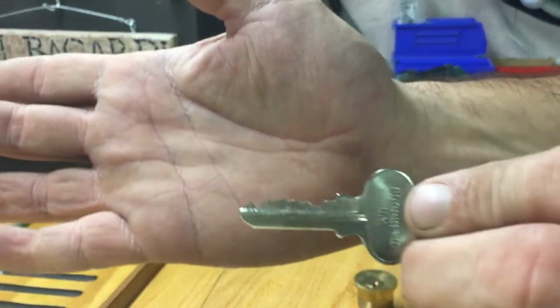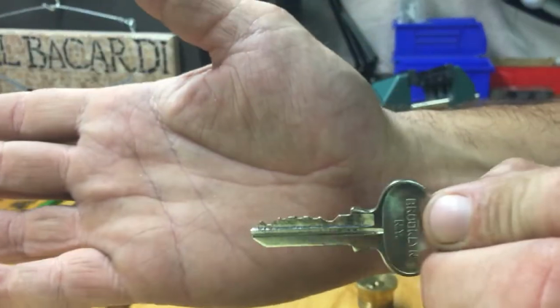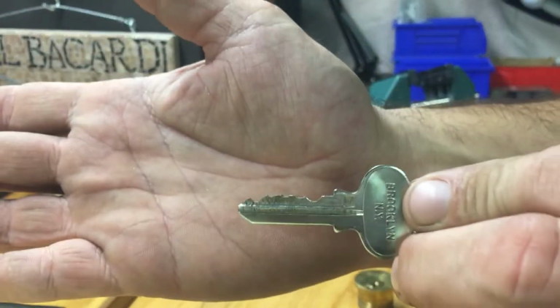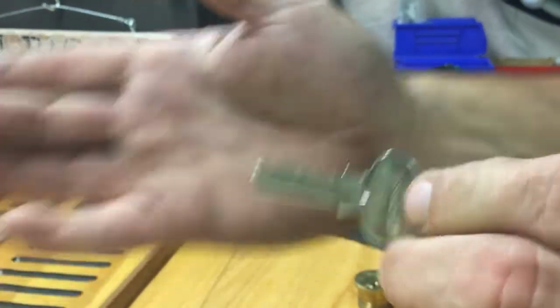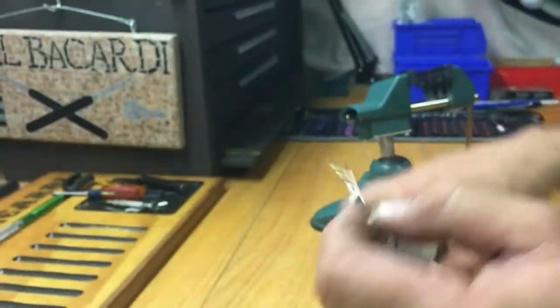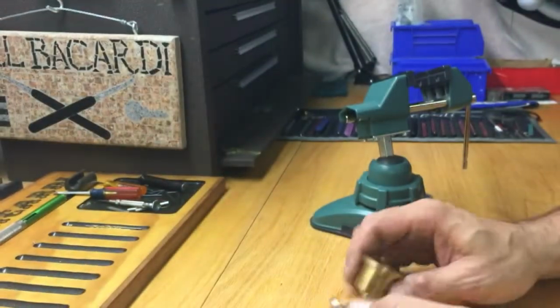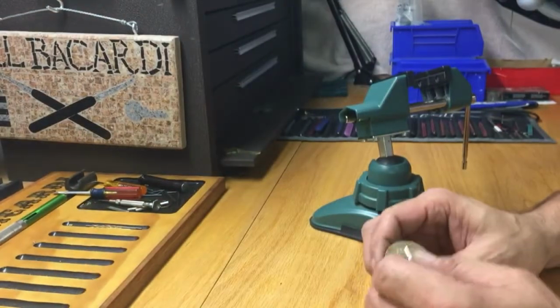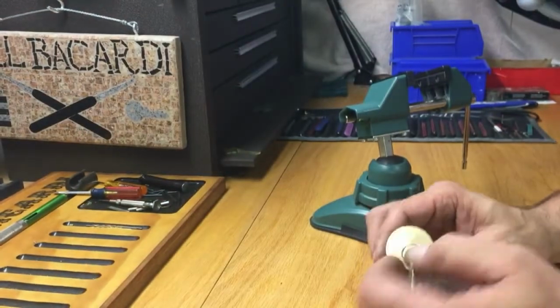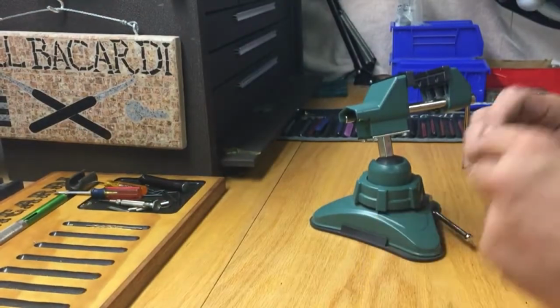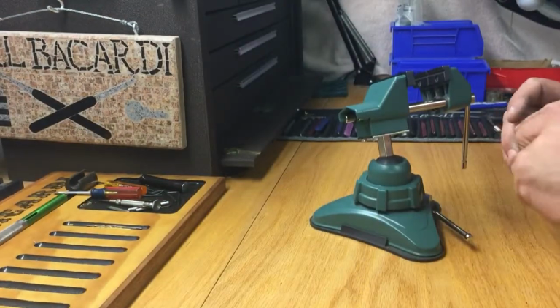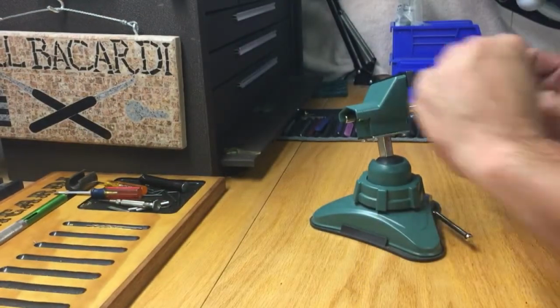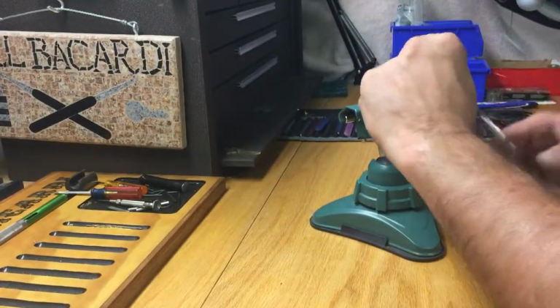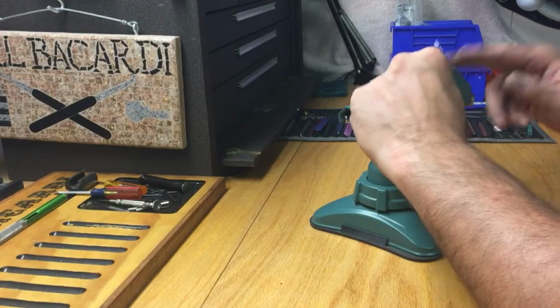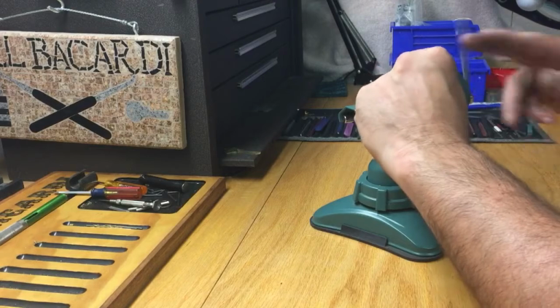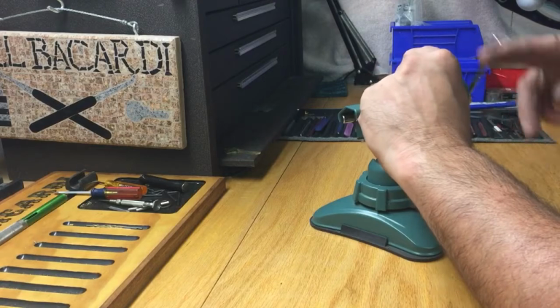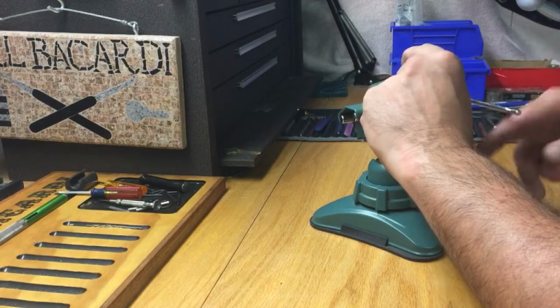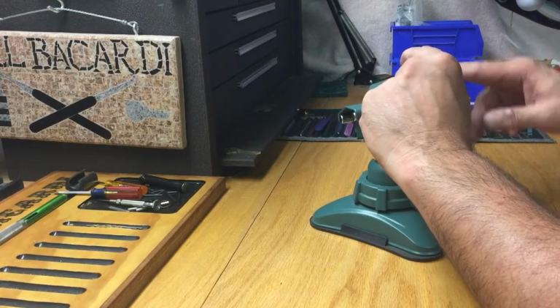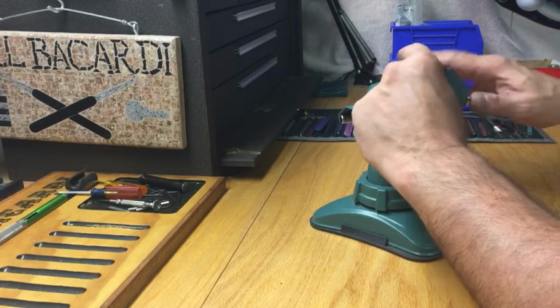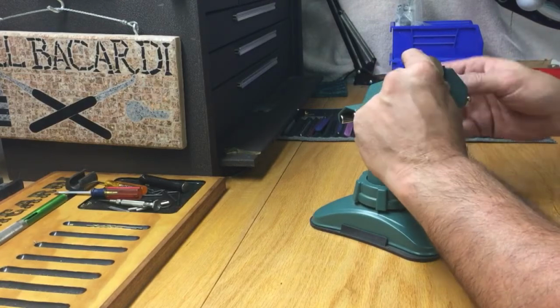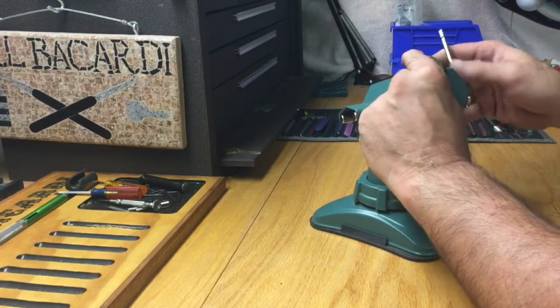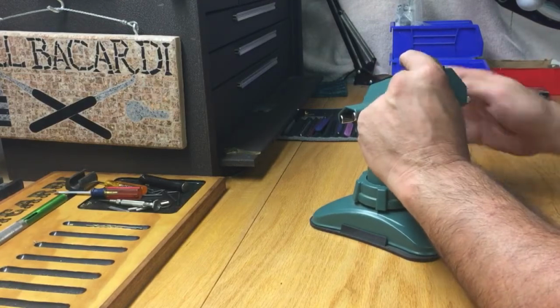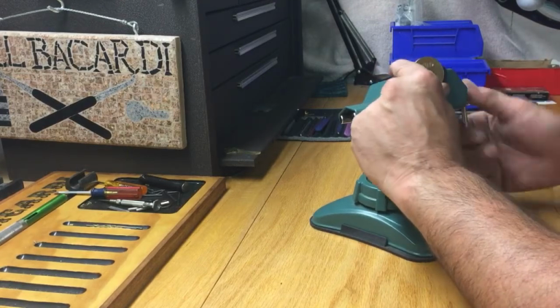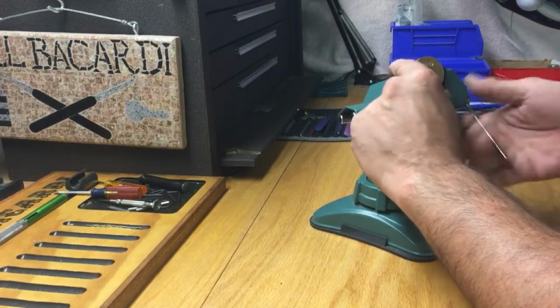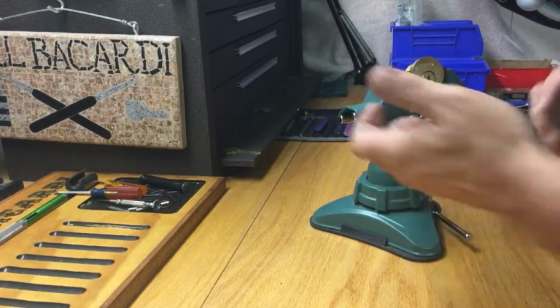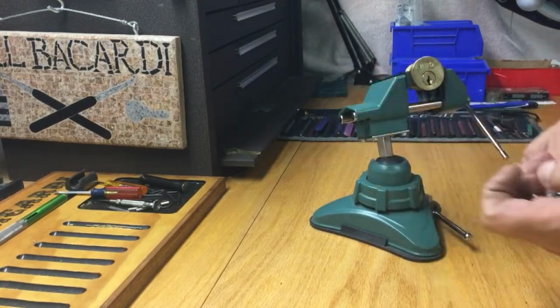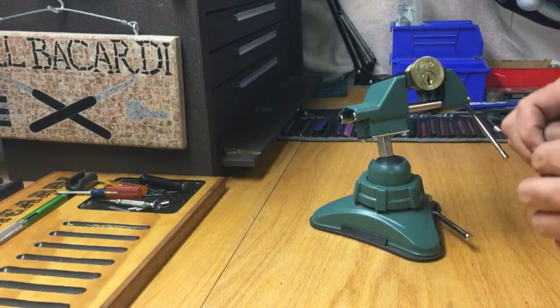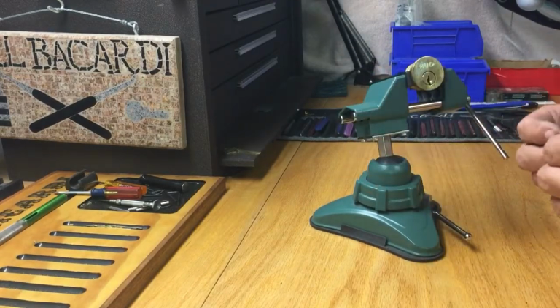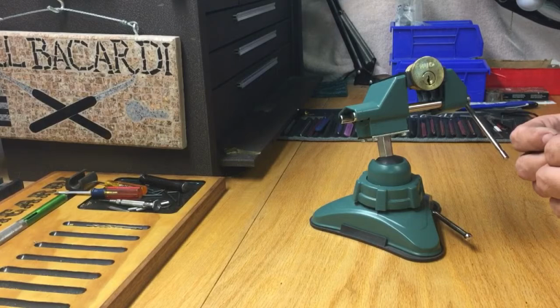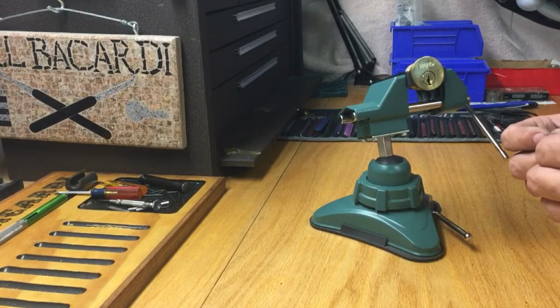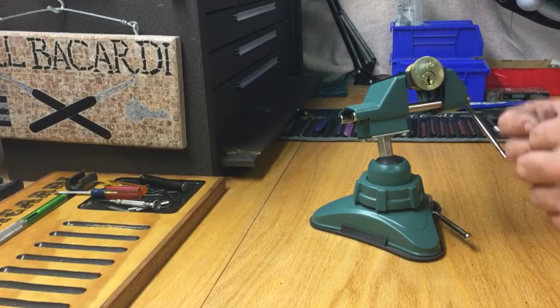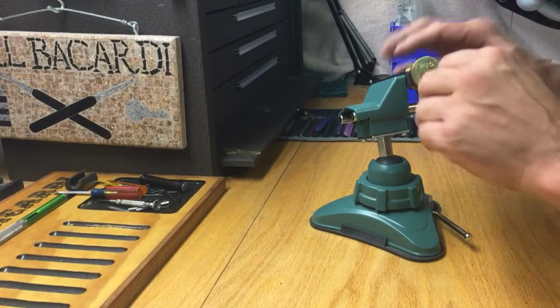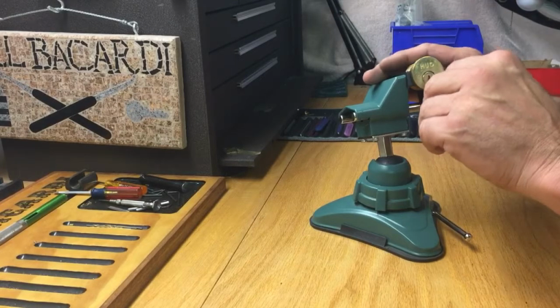Let me see the bidding there guys. Let's get it in the vise and see if we can't get it picked tonight. Just a five pinner — one, two, three, four, five.